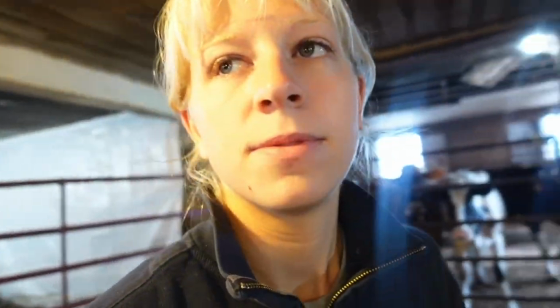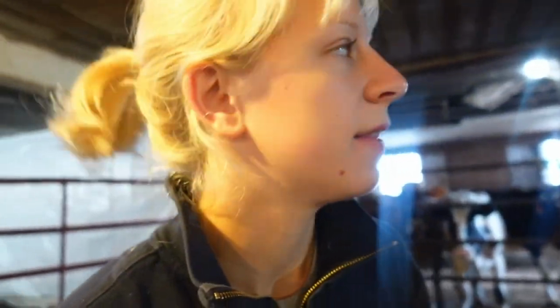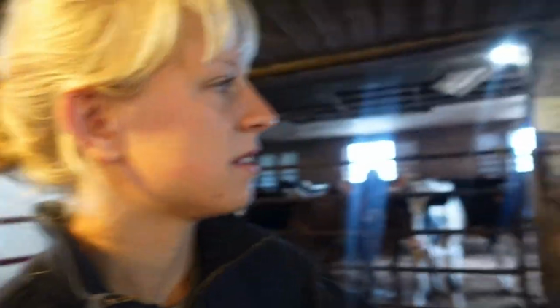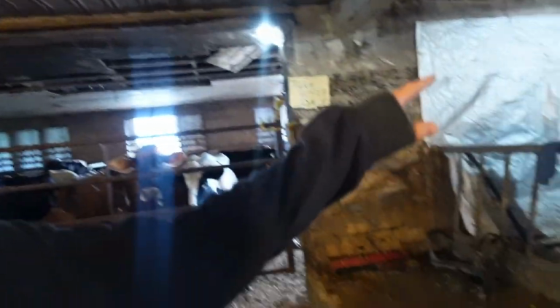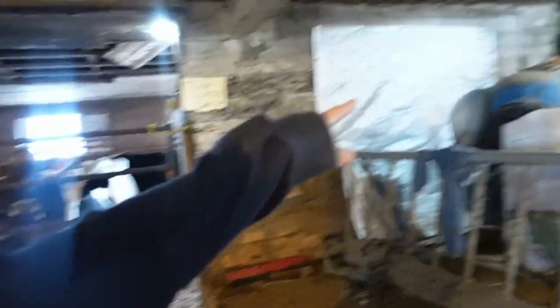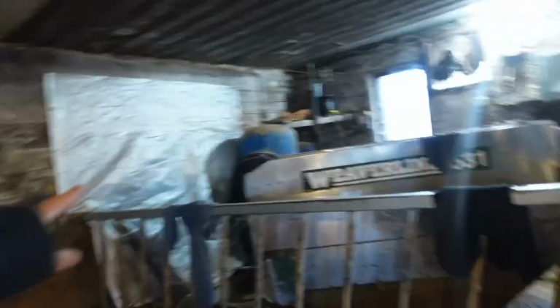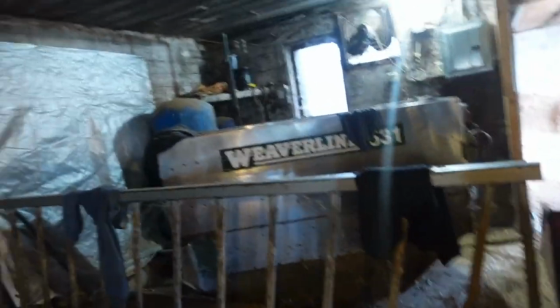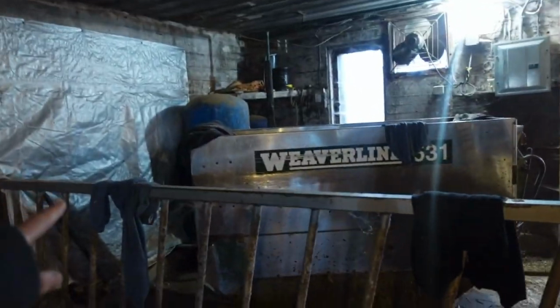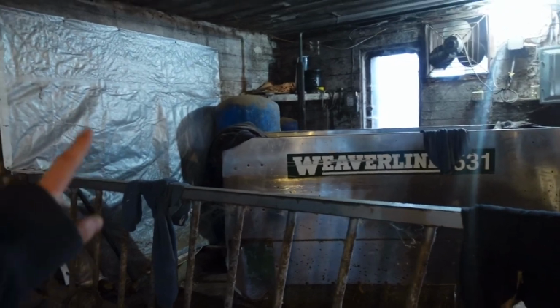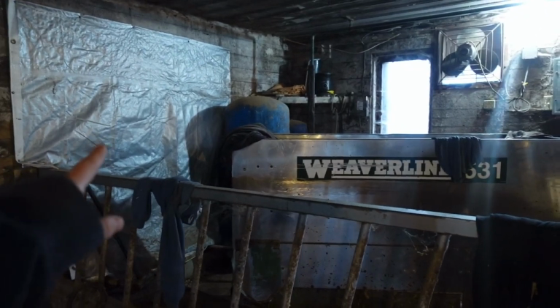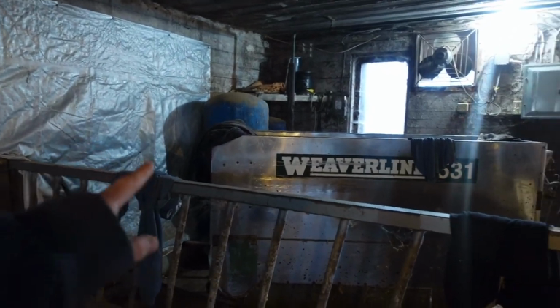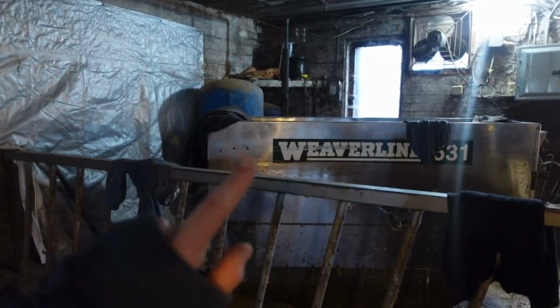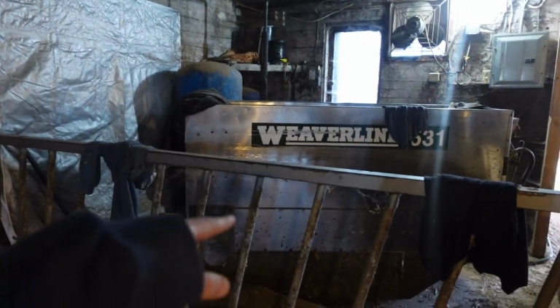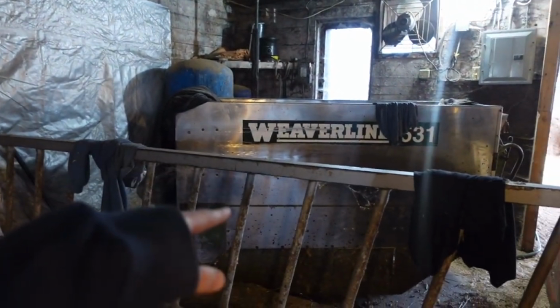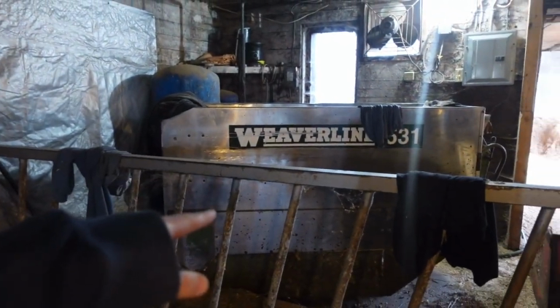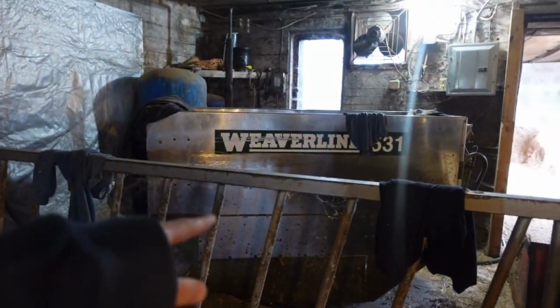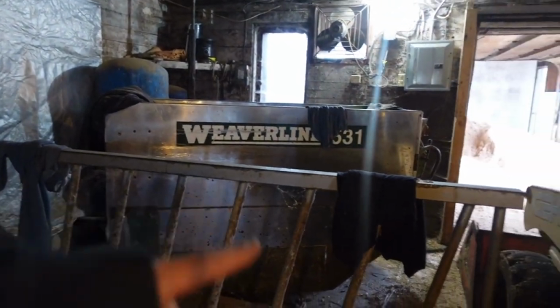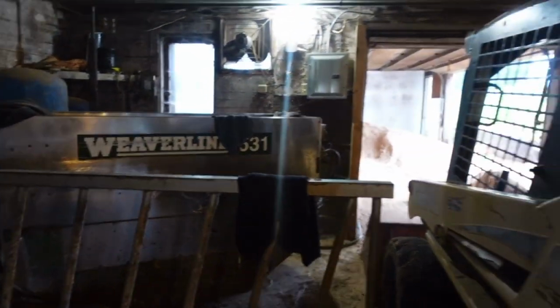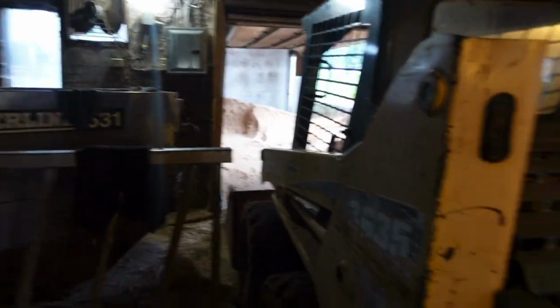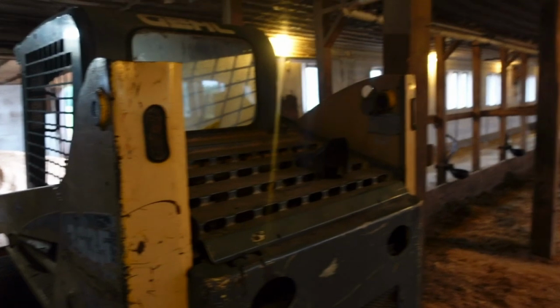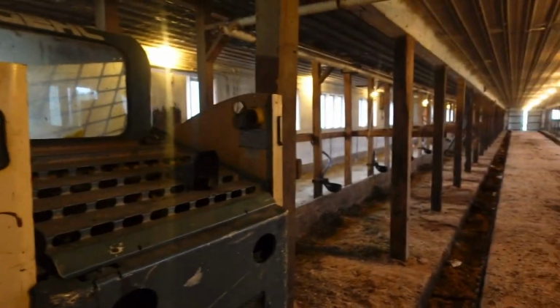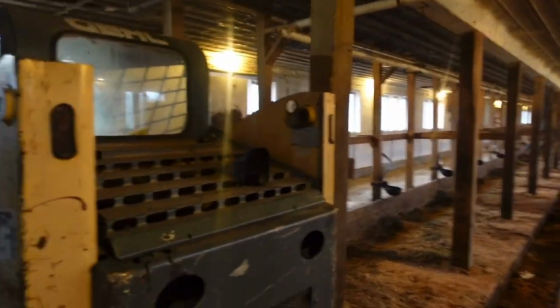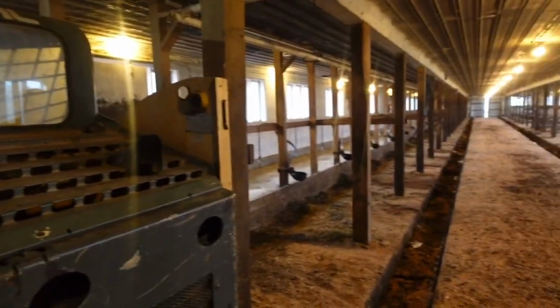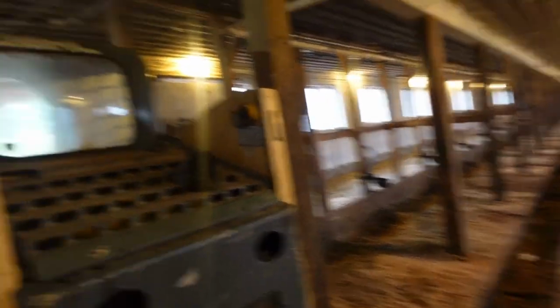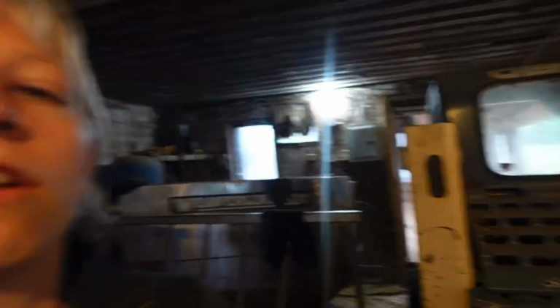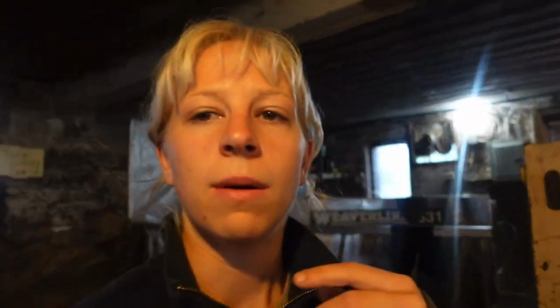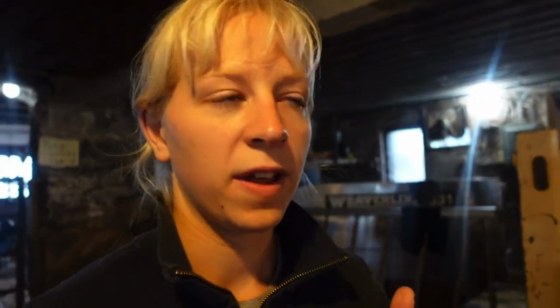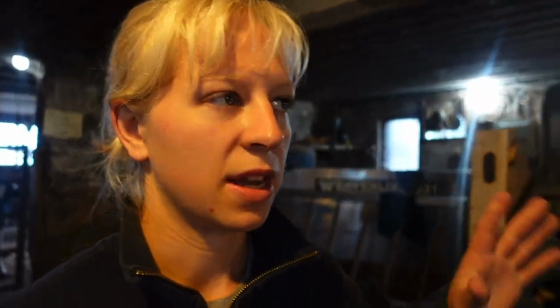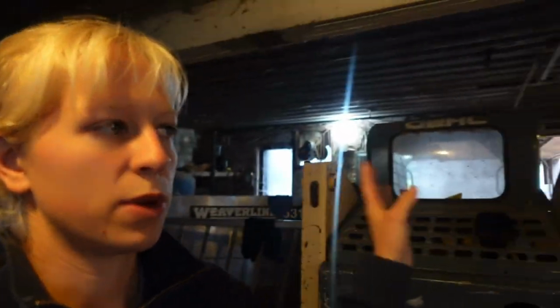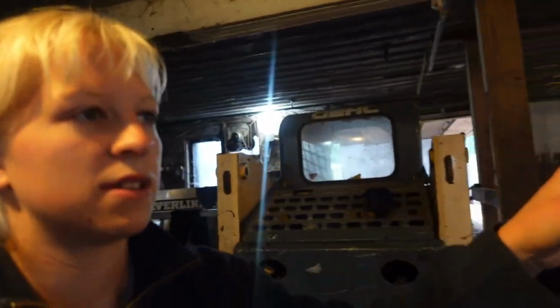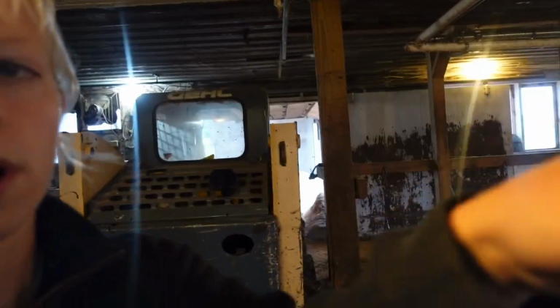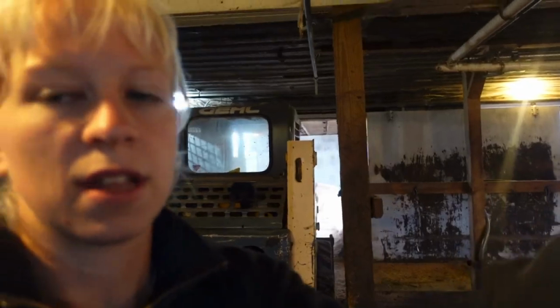And then it has all the water stuff in this corner over here with the water pump. This is our old silage cart — we don't use that anymore. The barn has four fans: three on this side and one on that side.